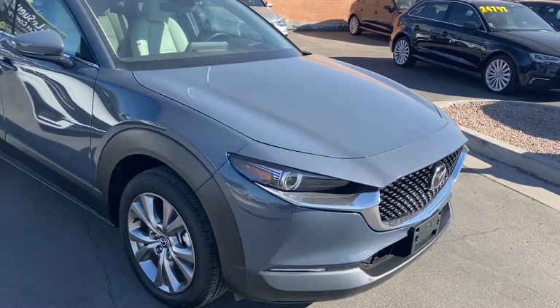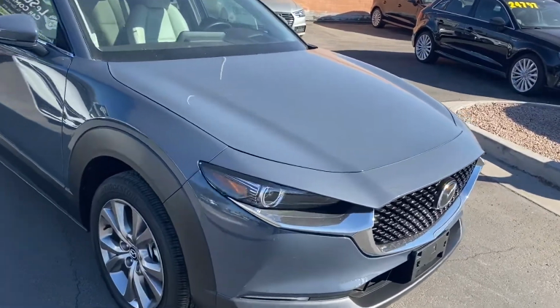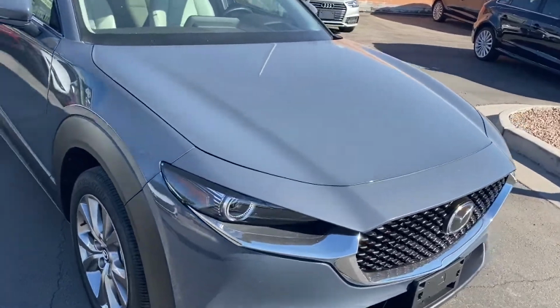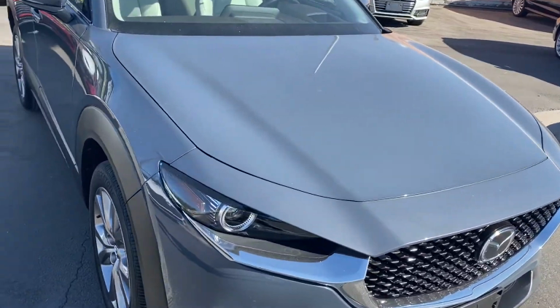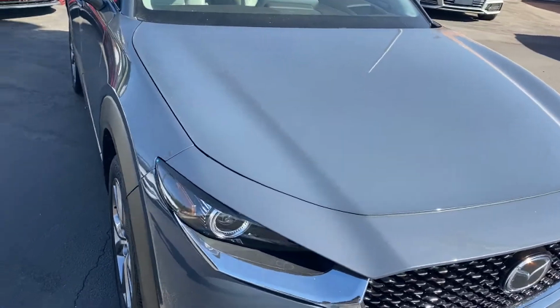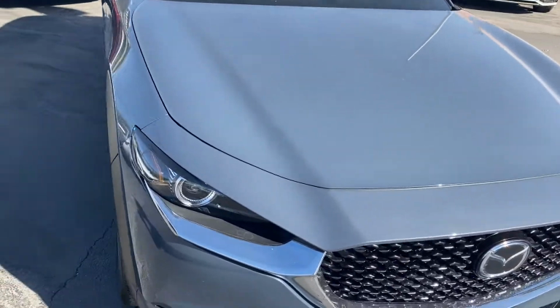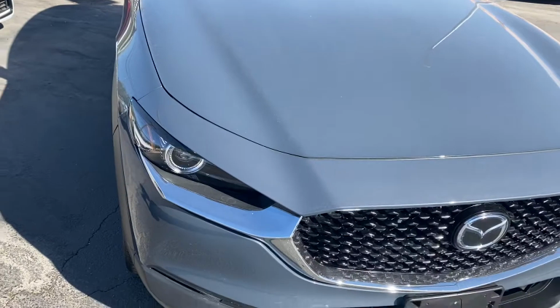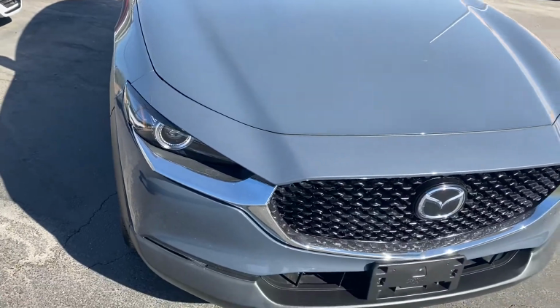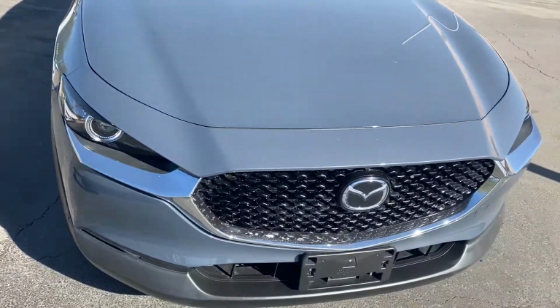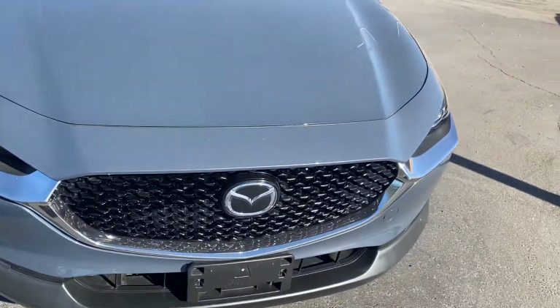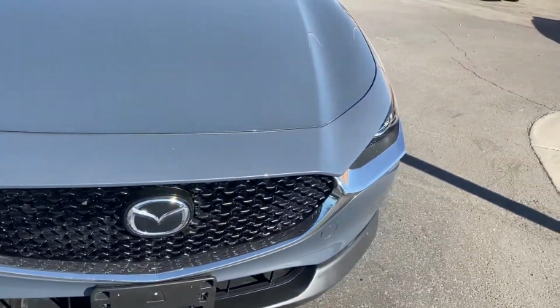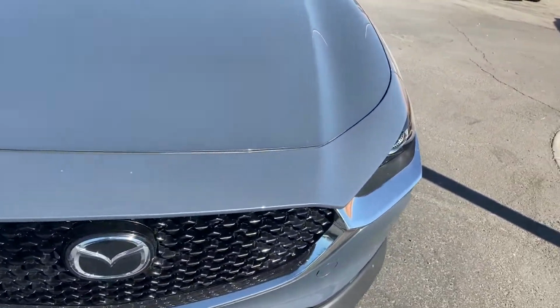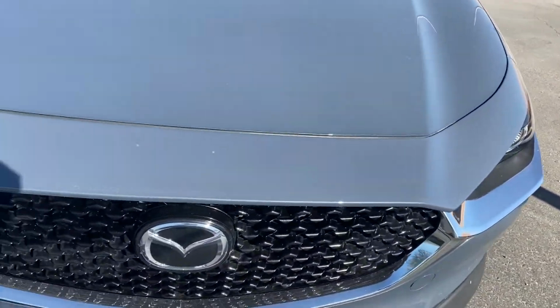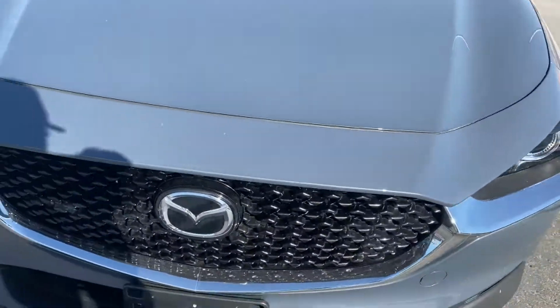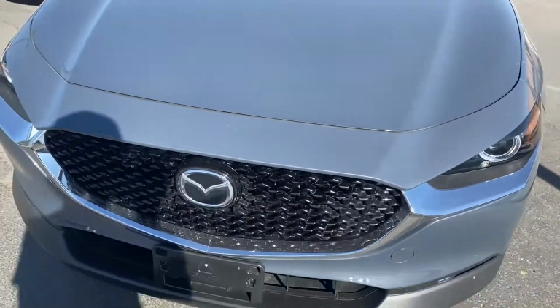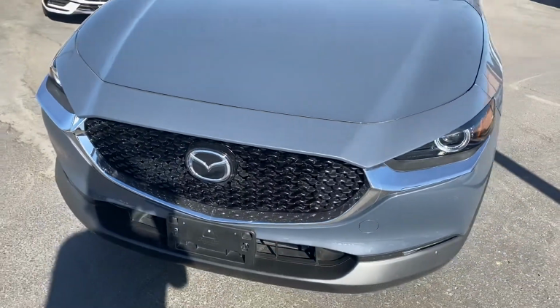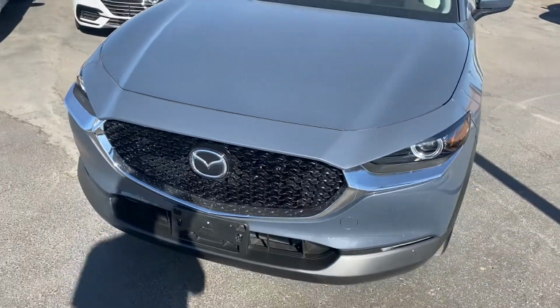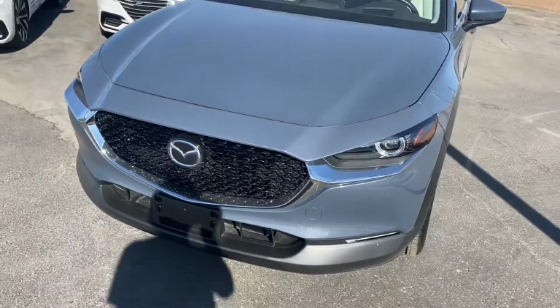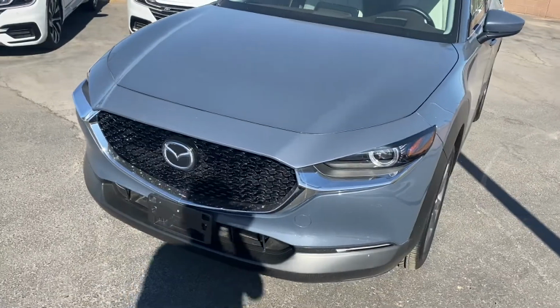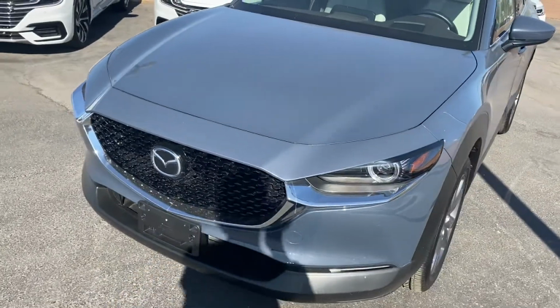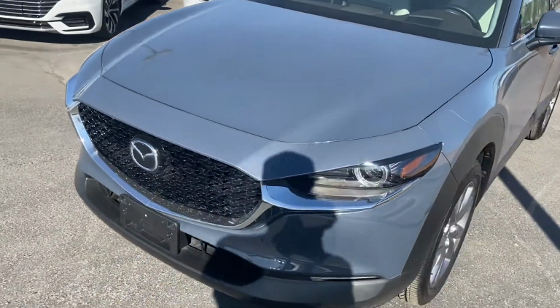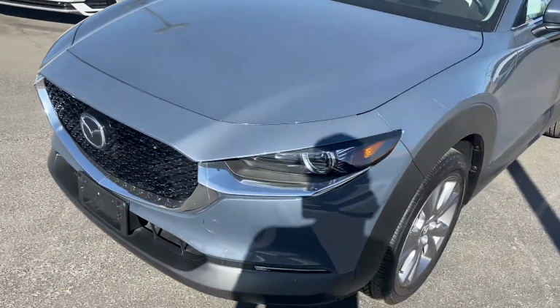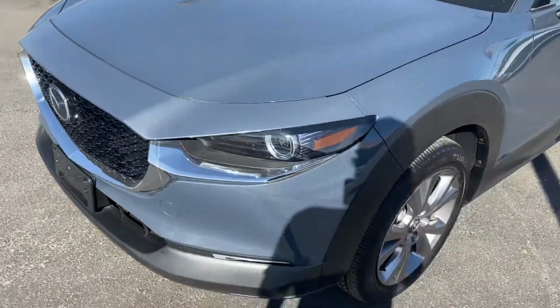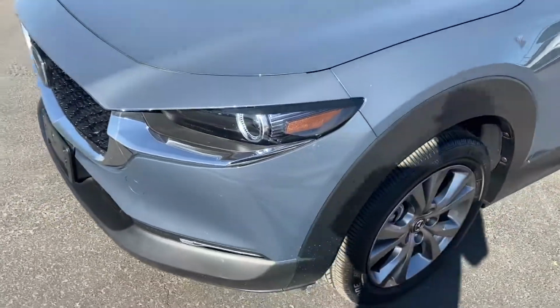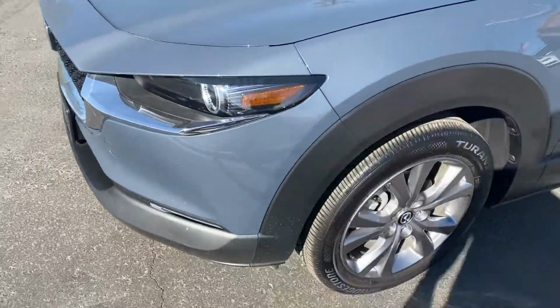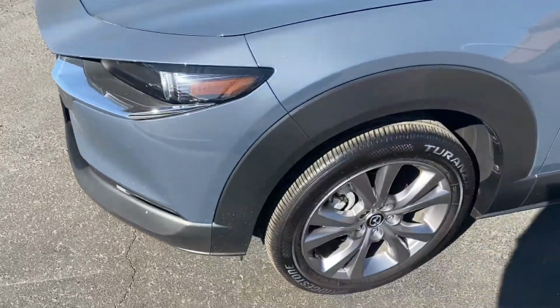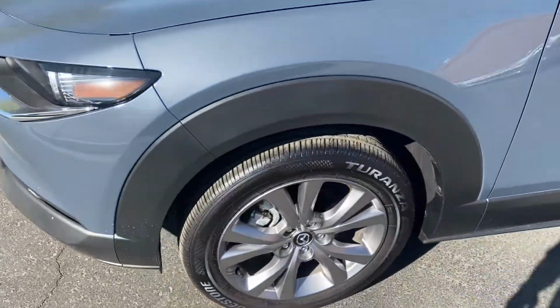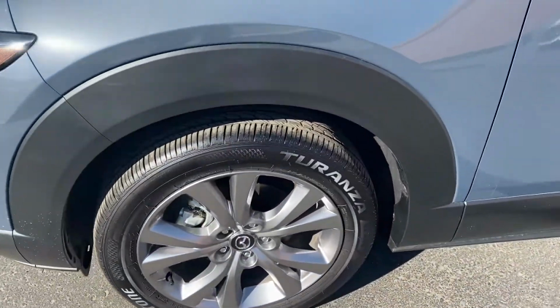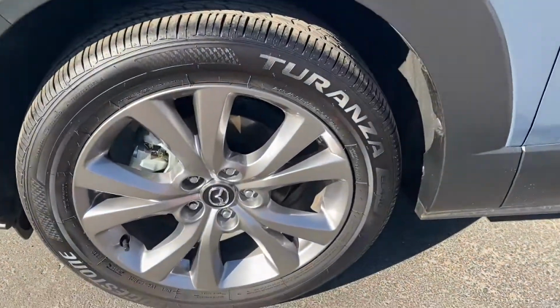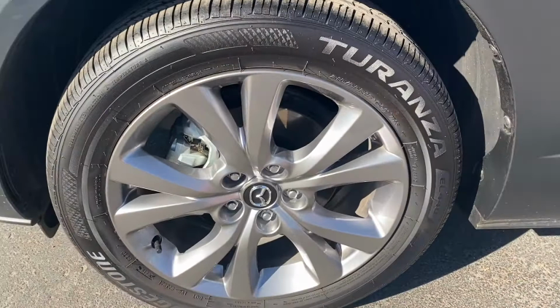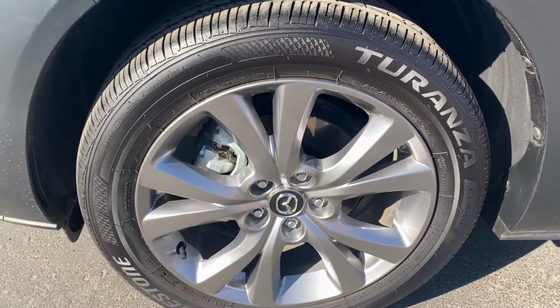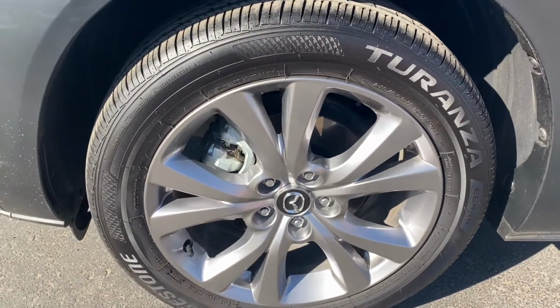Starting up on this front end, we get LED headlights and a gunmetal chrome wrapped front grille. Really good looking front grille on these newer Mazdas — a lot meaner looking. We also get lights down on the bottom and these gunmetal alloy rims.